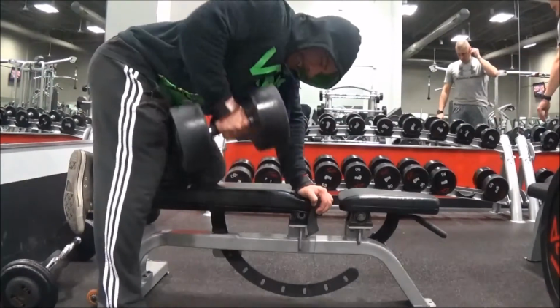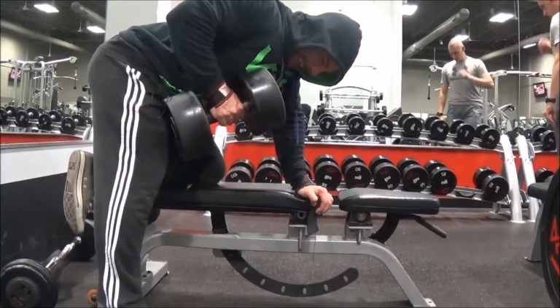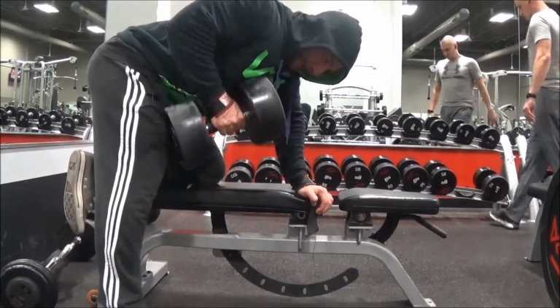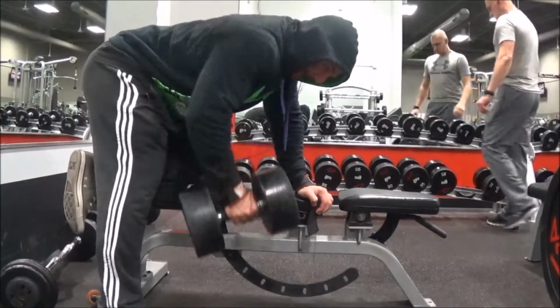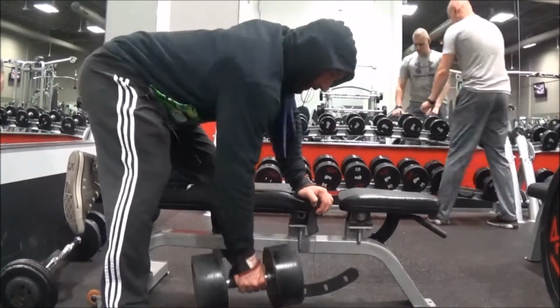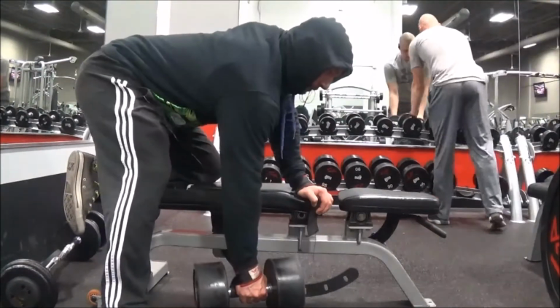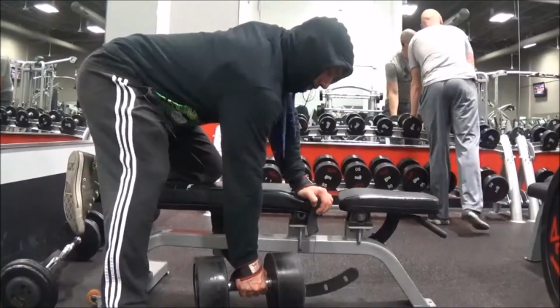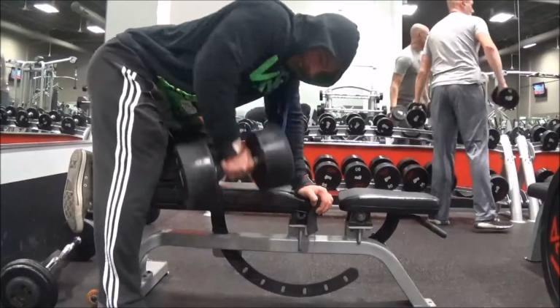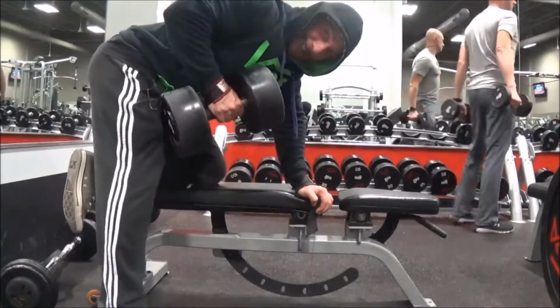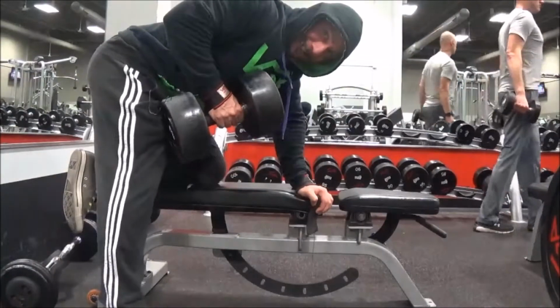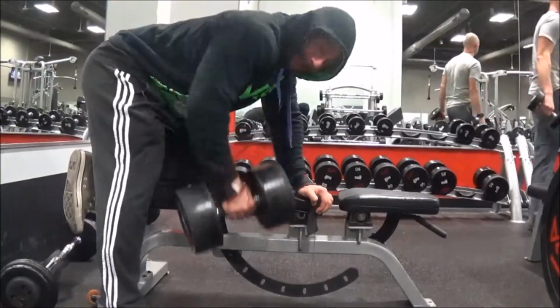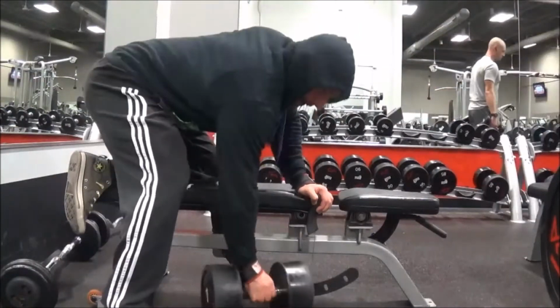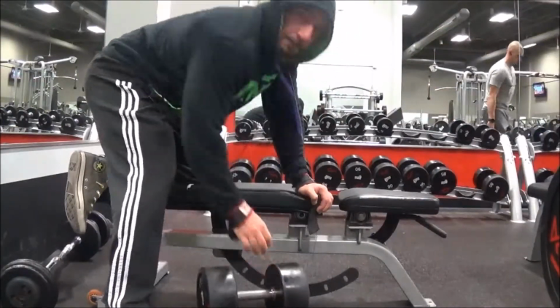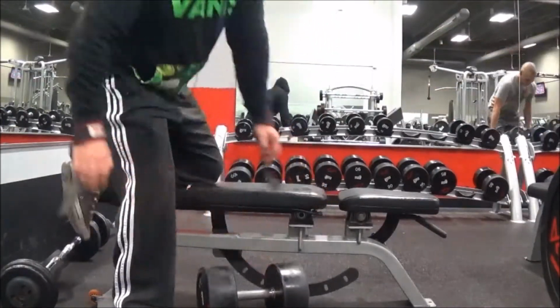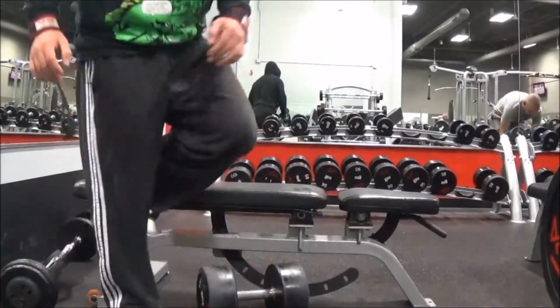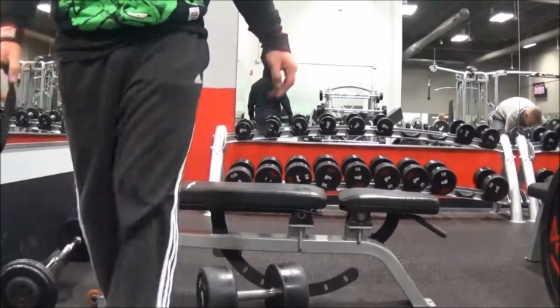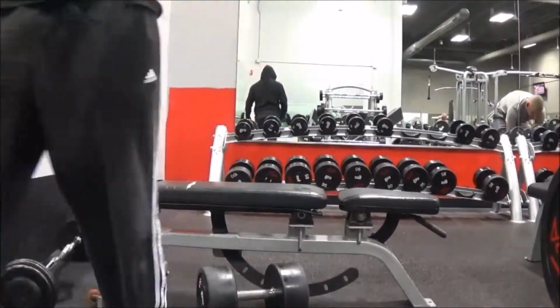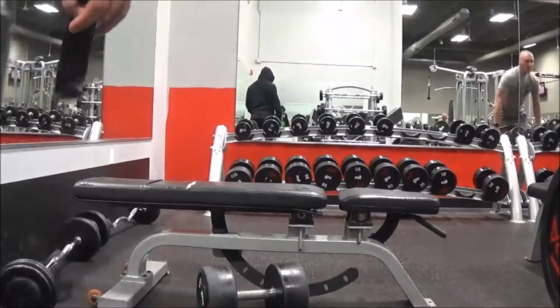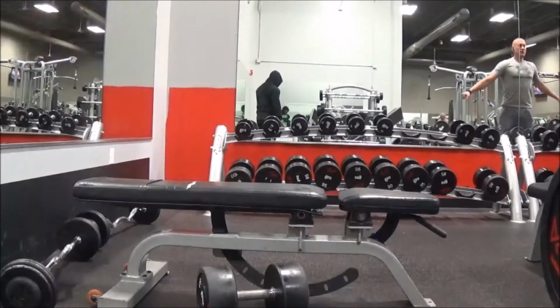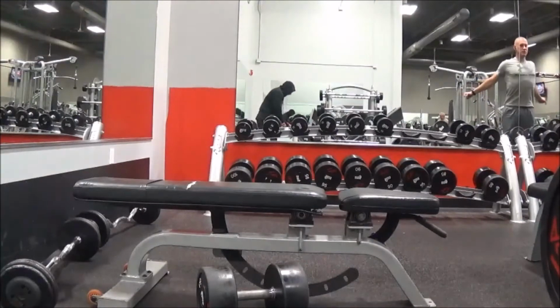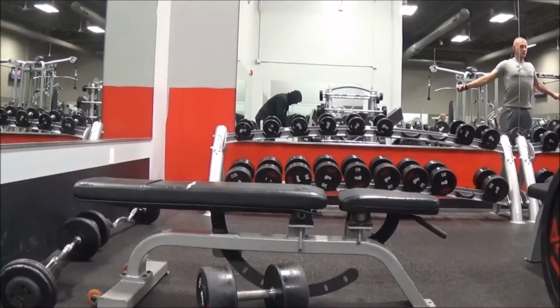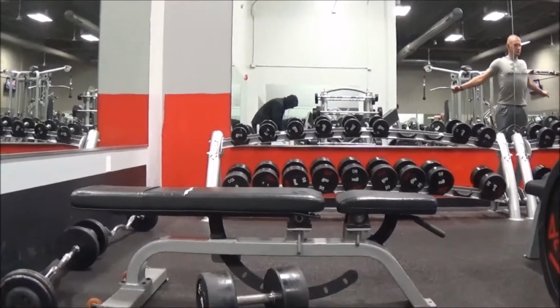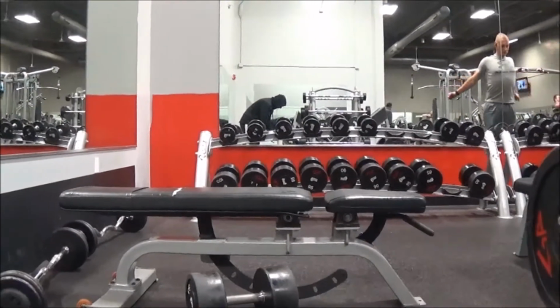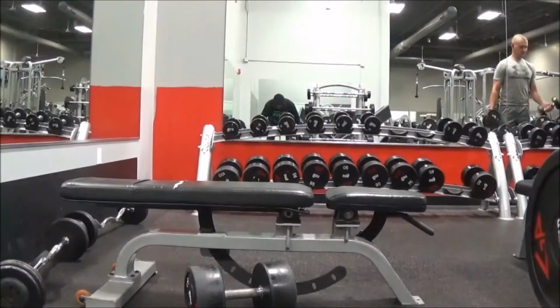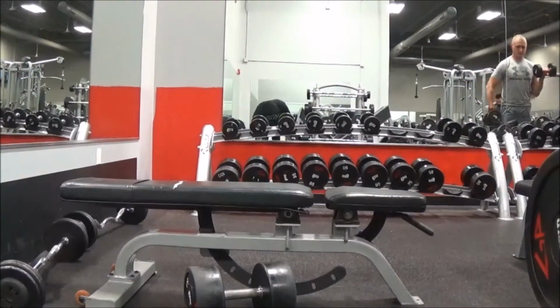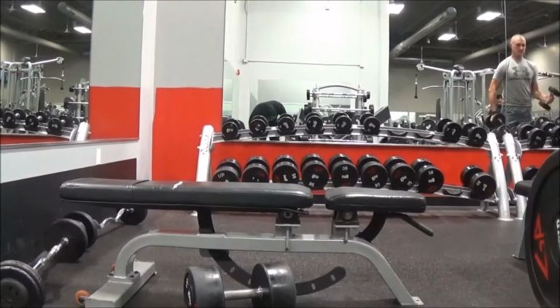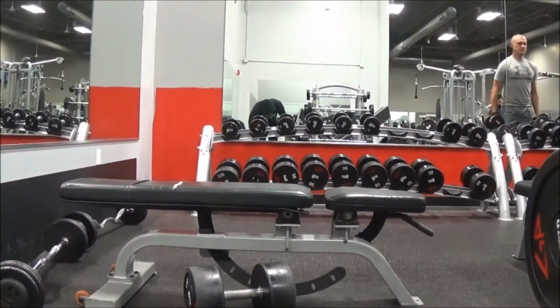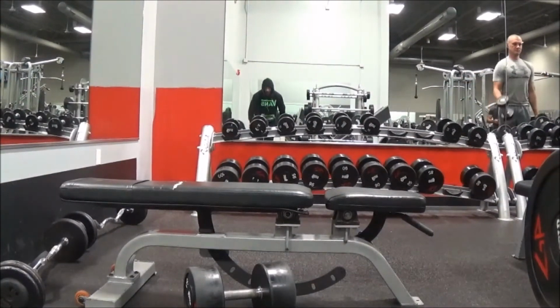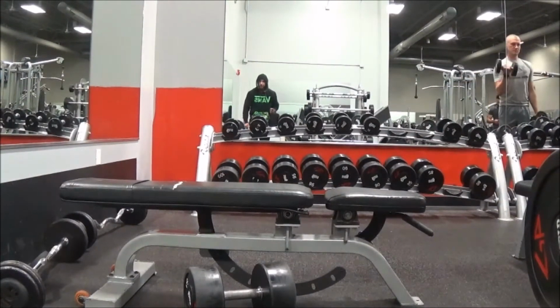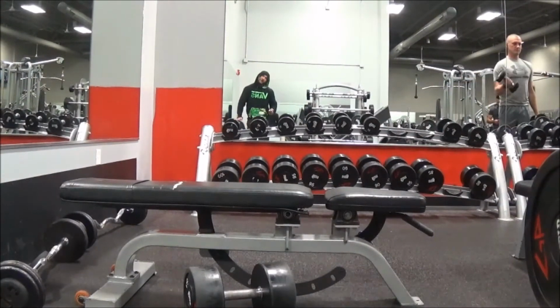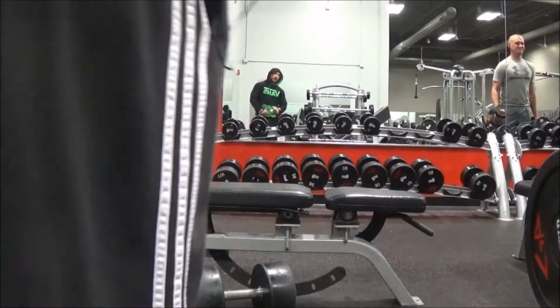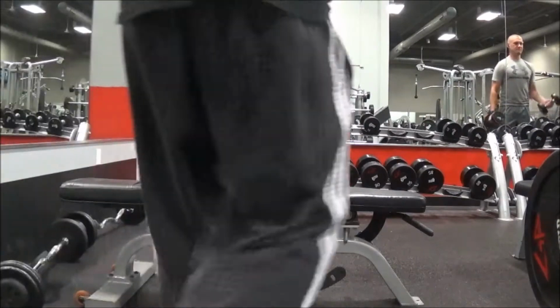This just feels really good and it's activating a lot — you can see the lats right there because there's a full stretch at the bottom. It's four sets anywhere from 10 to 12 reps, and if I can squeeze out a couple more I will.